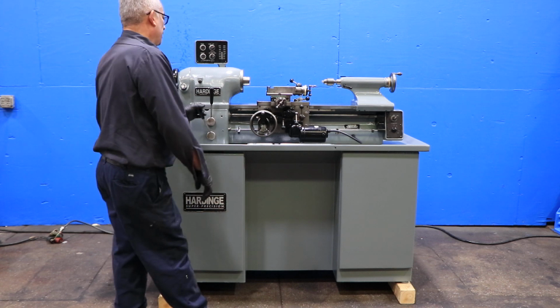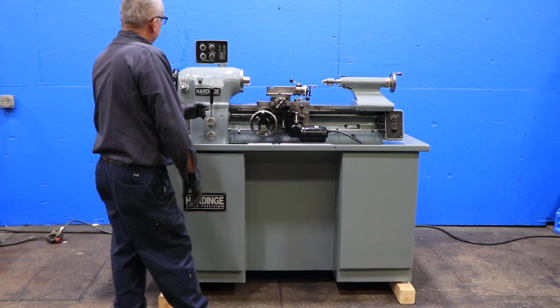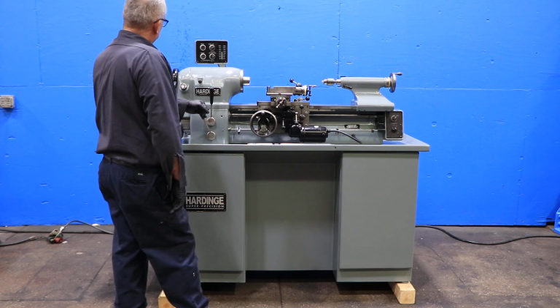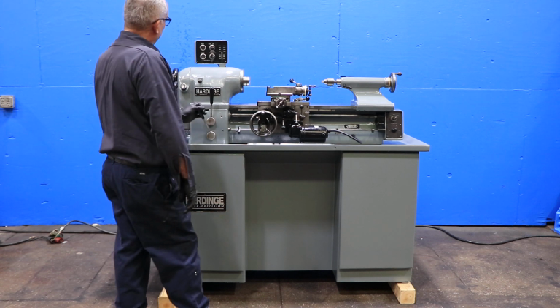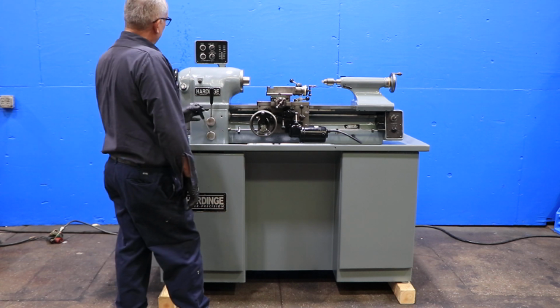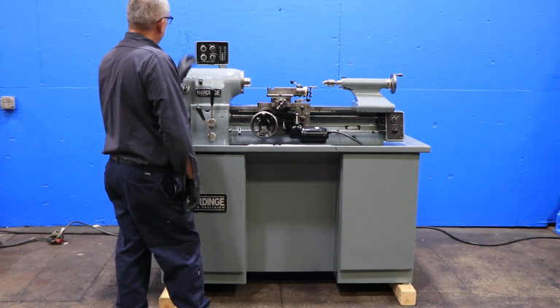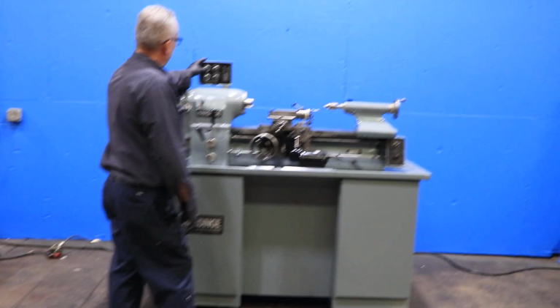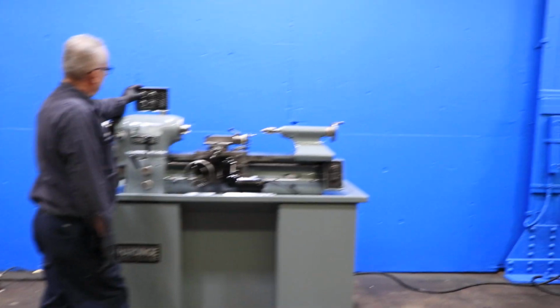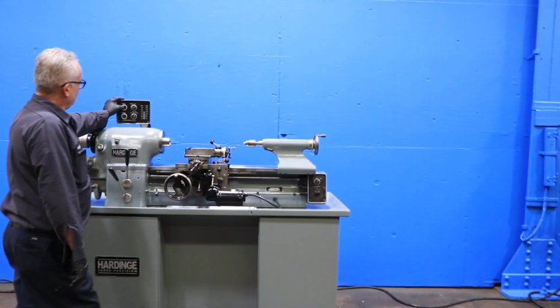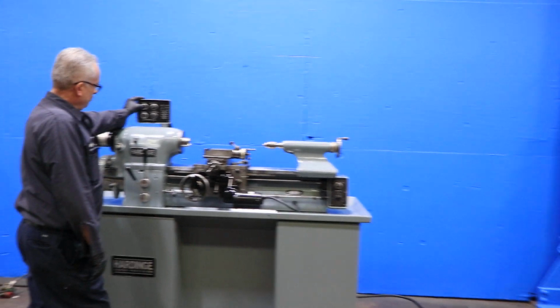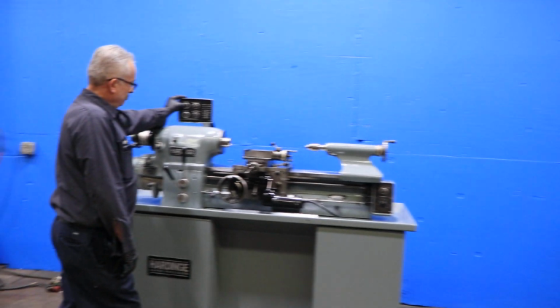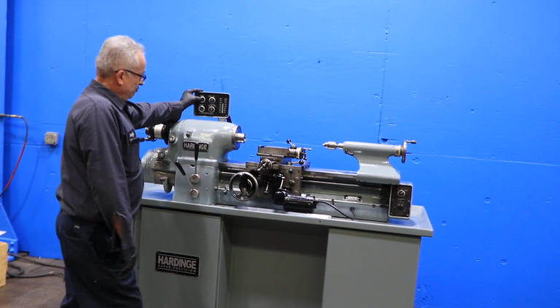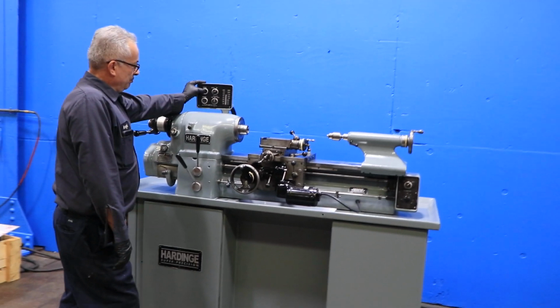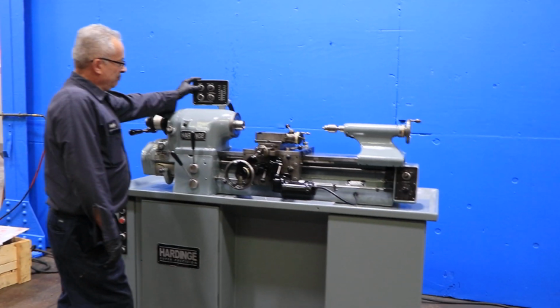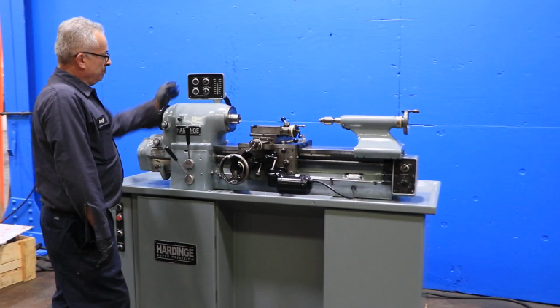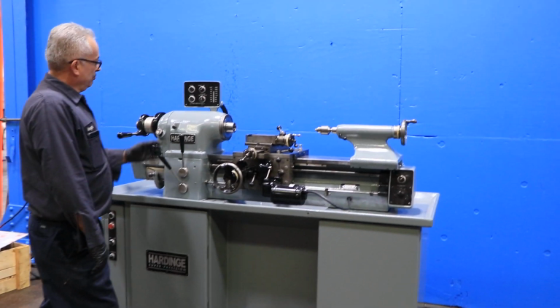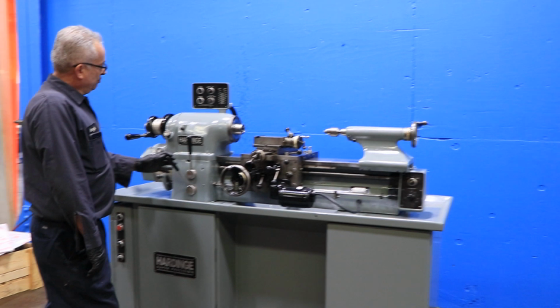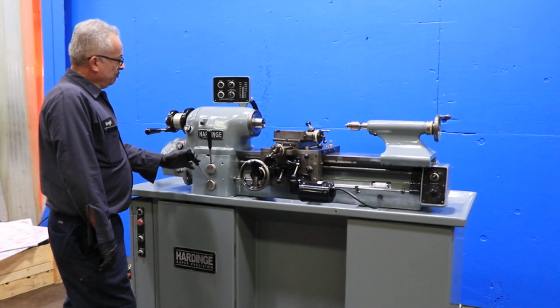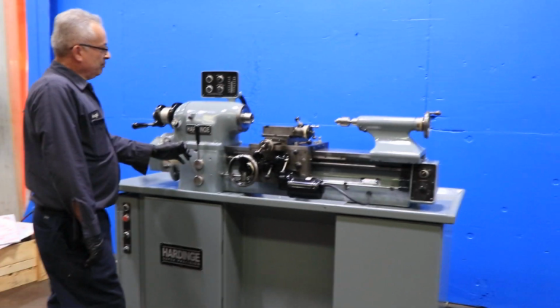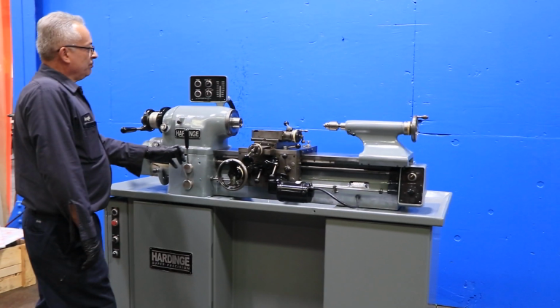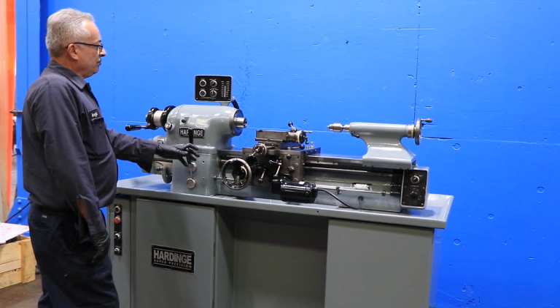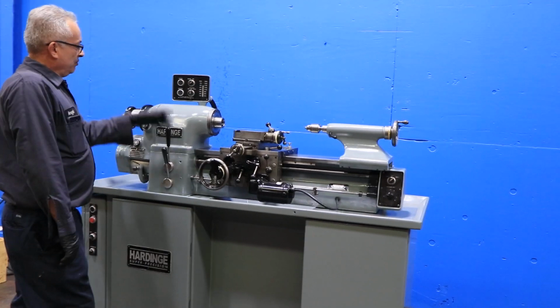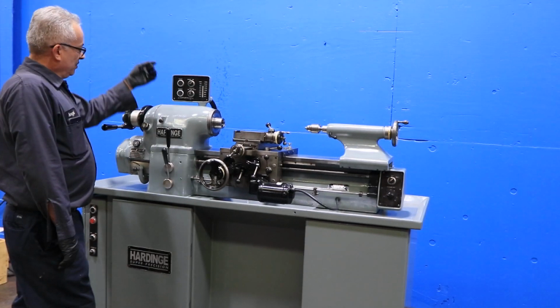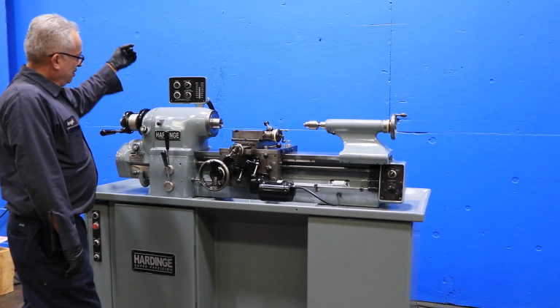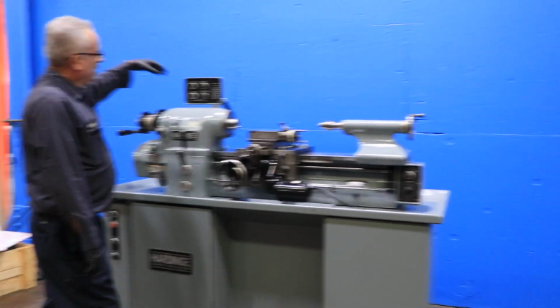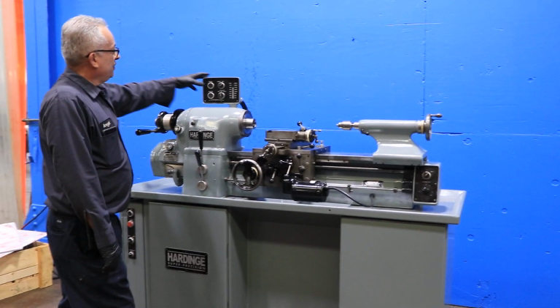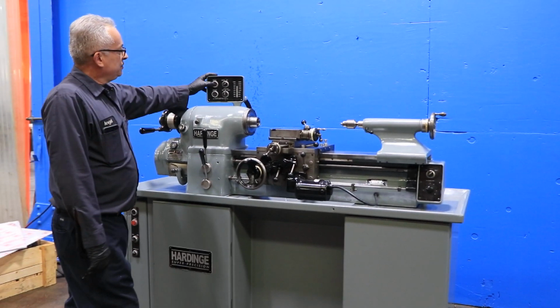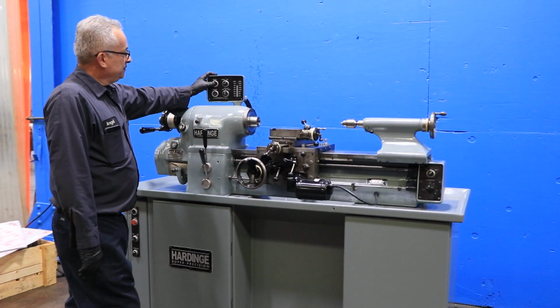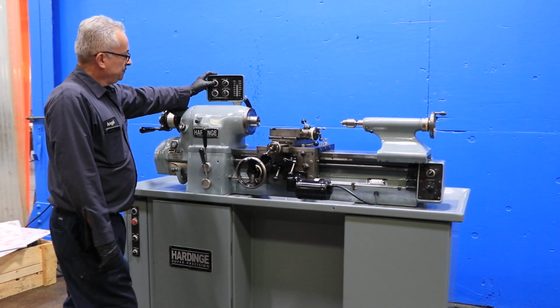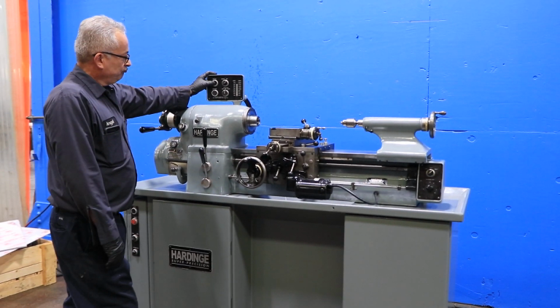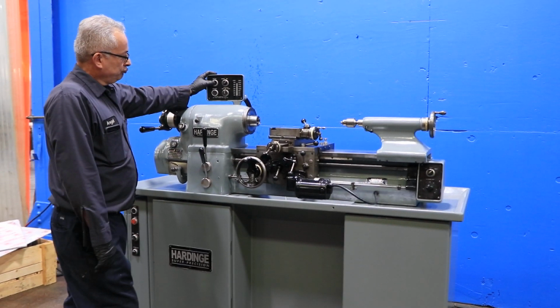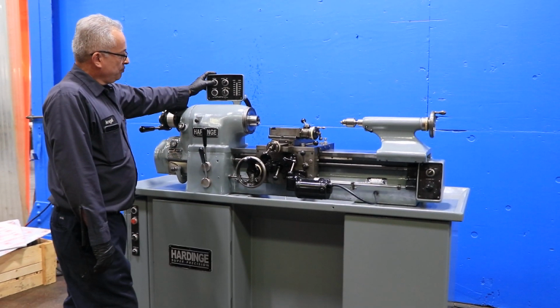That's the low range. The machine has a built-in 5C collet closer. It's variable speed up to 3,000 RPM. That's the high range.